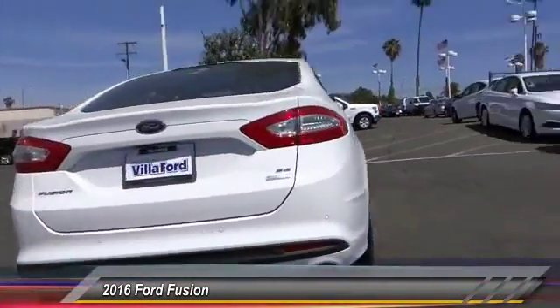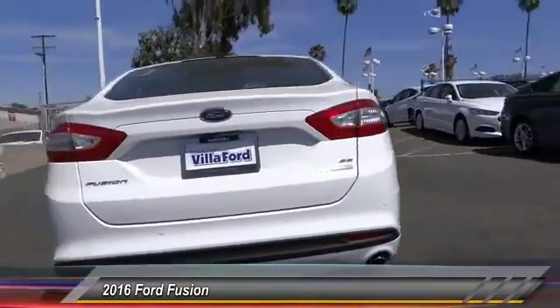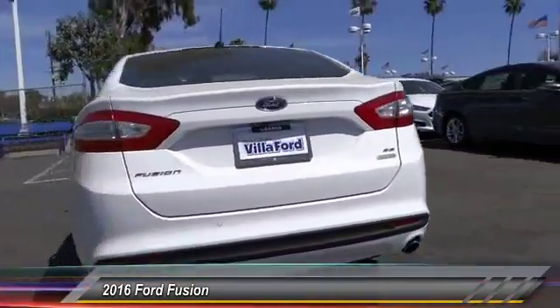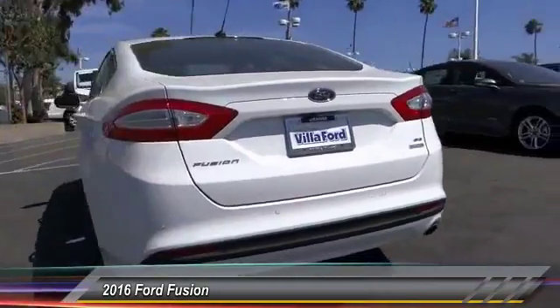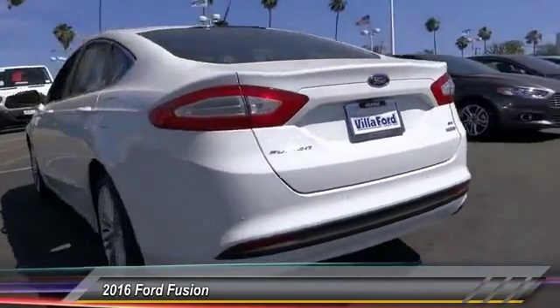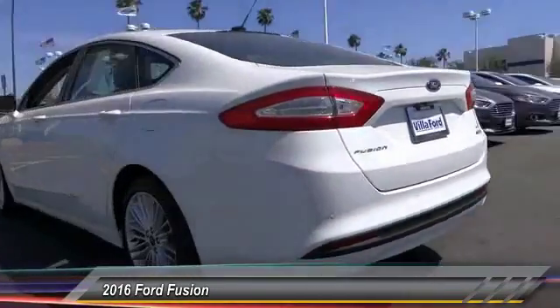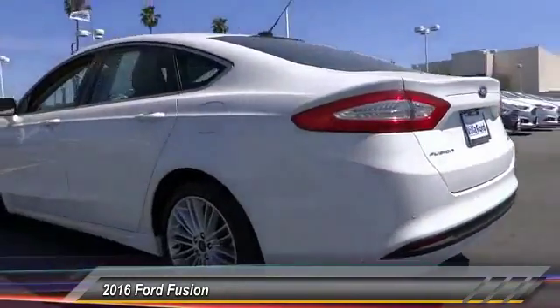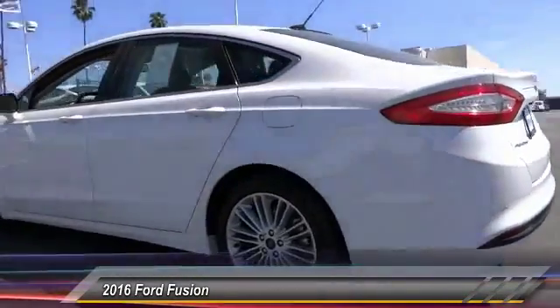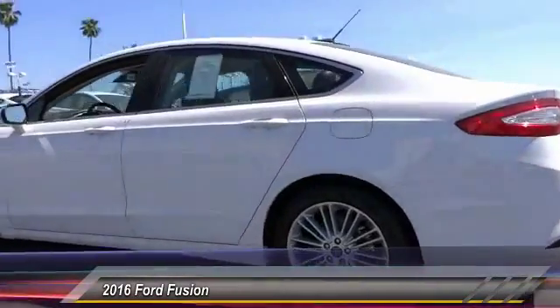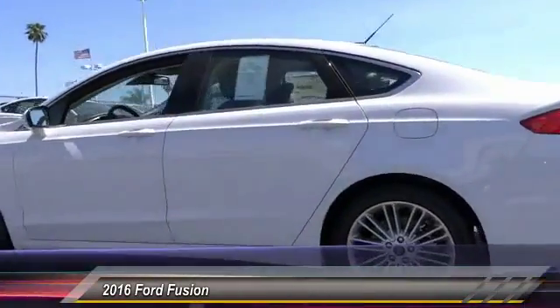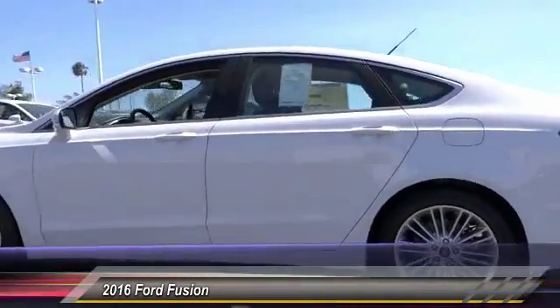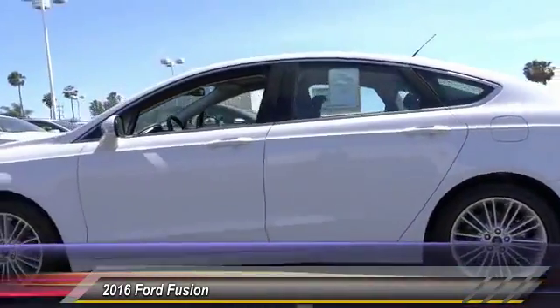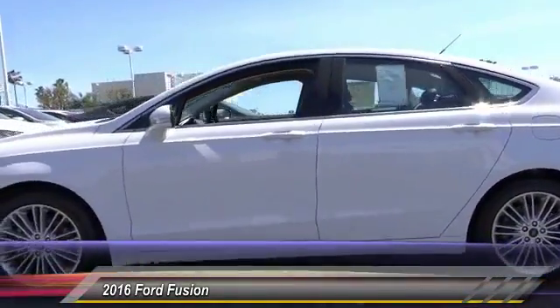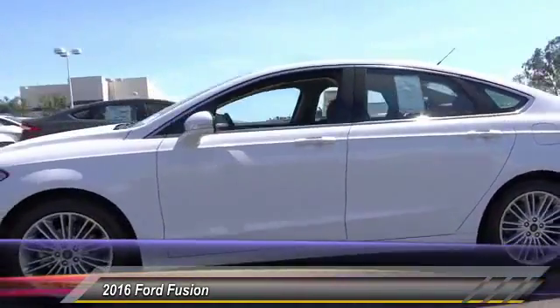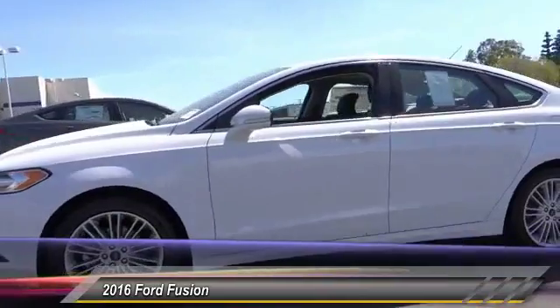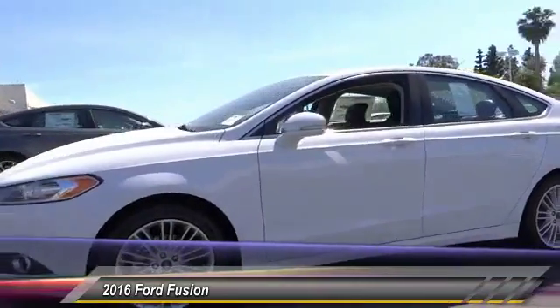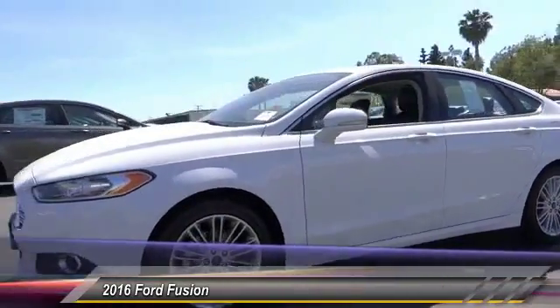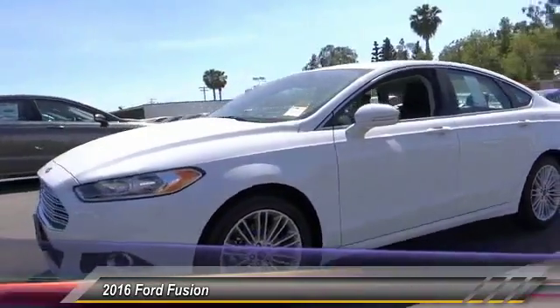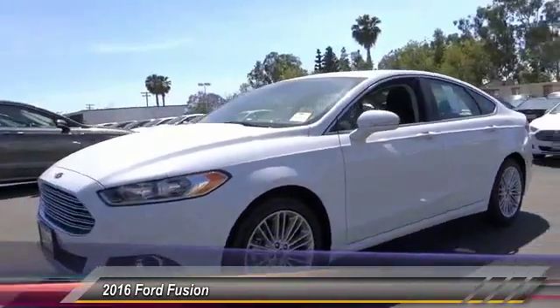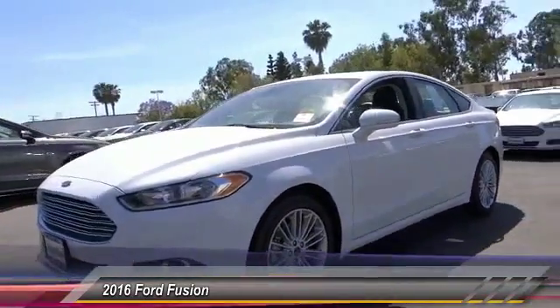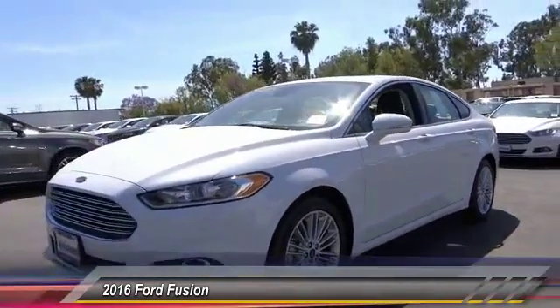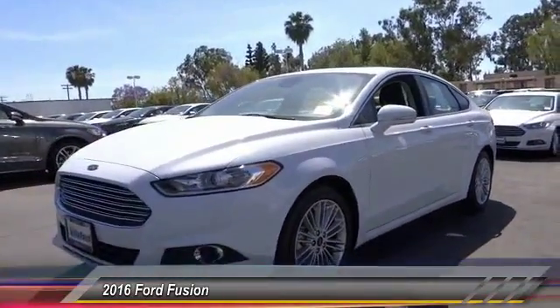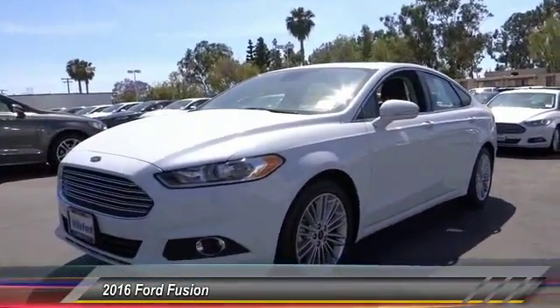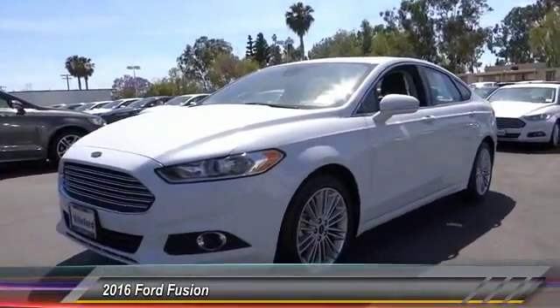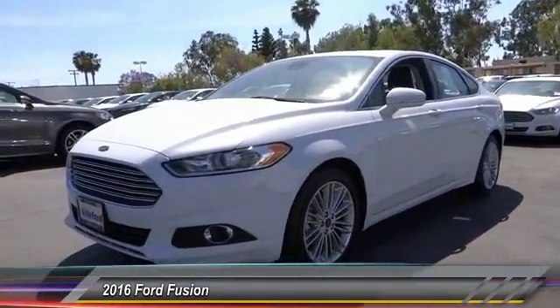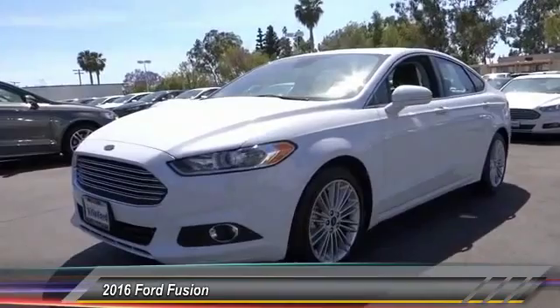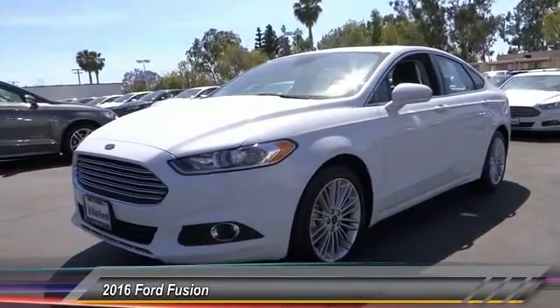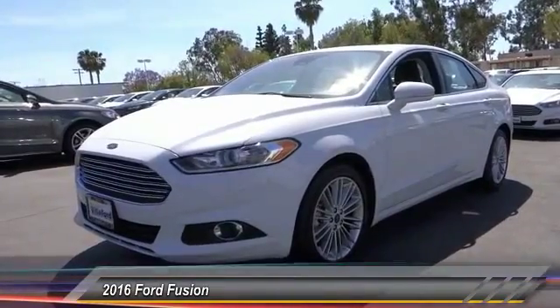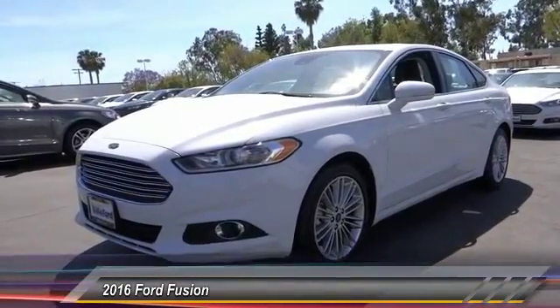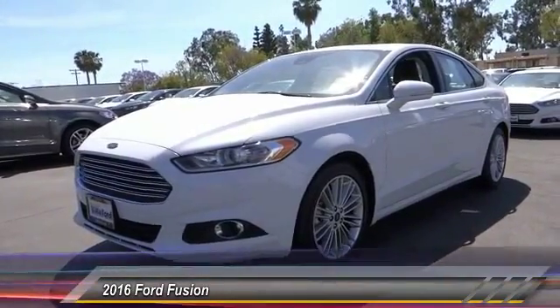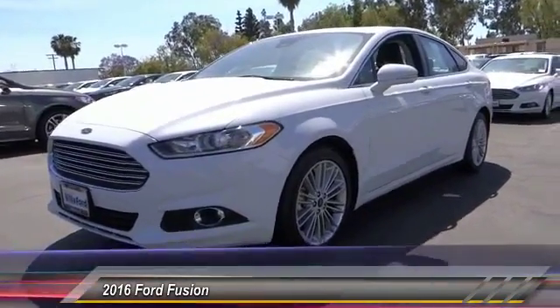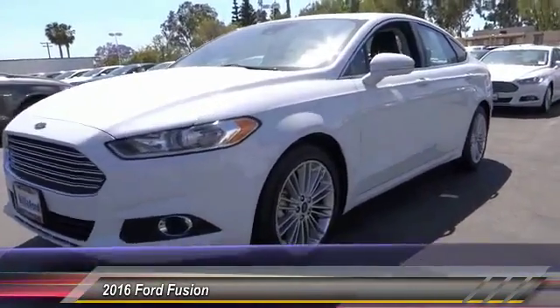Here are some of this vehicle's great options: traction control, power passenger seat, dual airbags, power steering, alloy wheels, air conditioning, front four-wheel disc brakes, CD player, rear window defroster, and power windows.